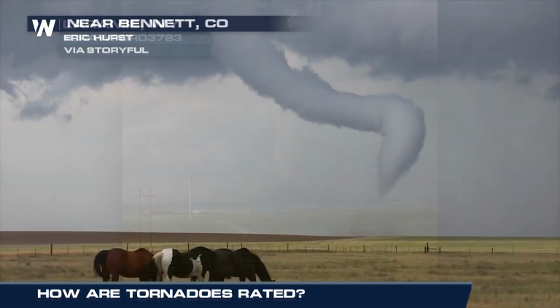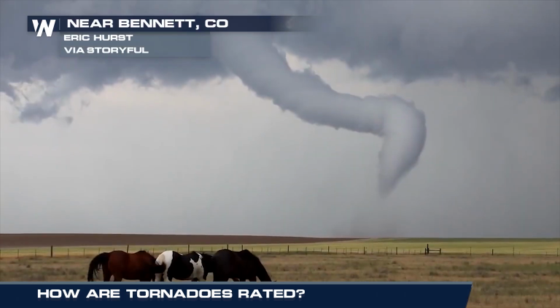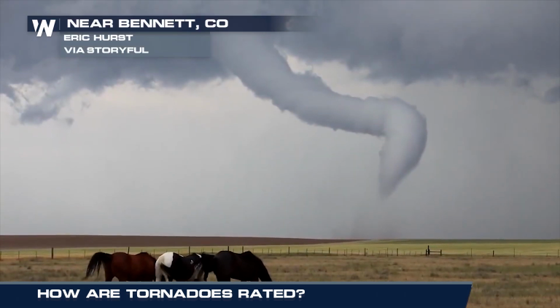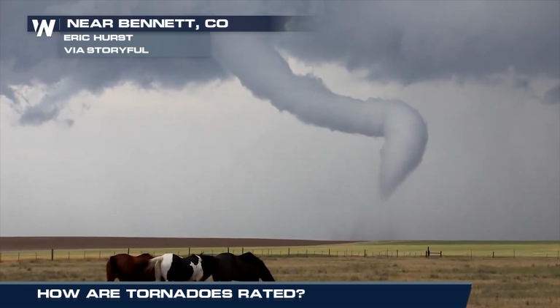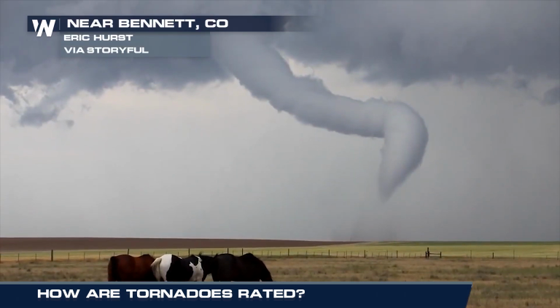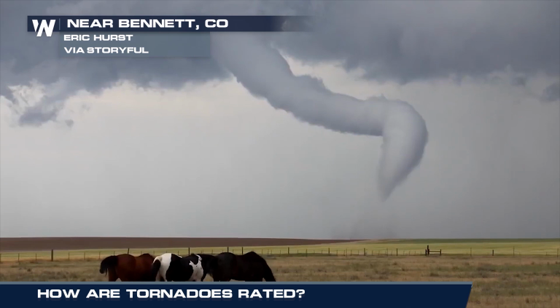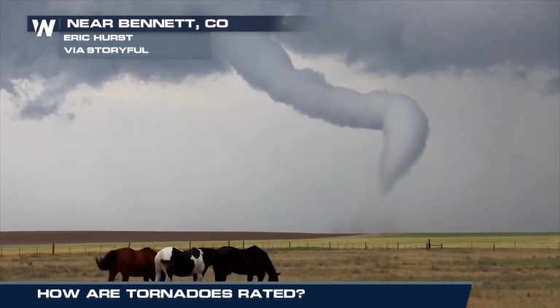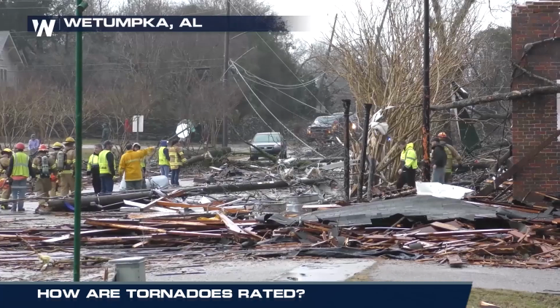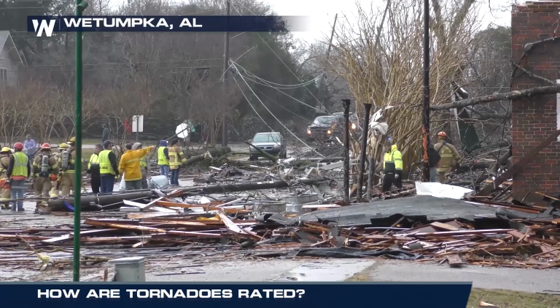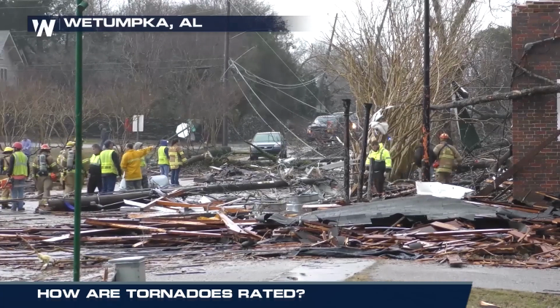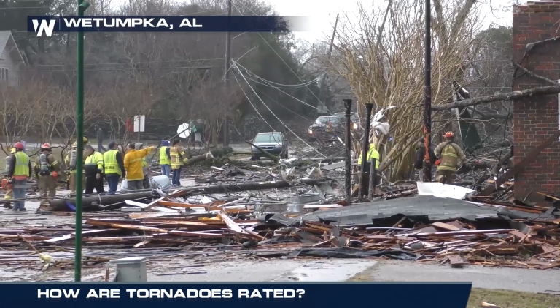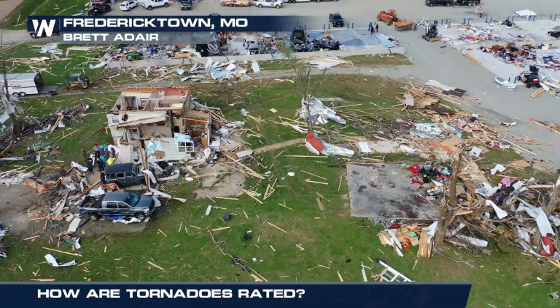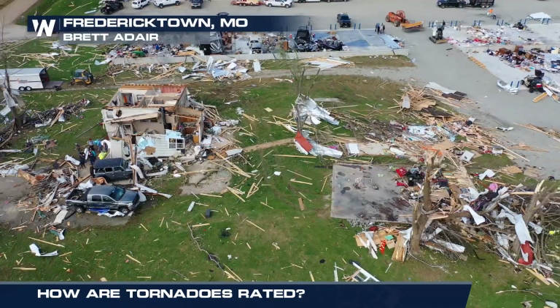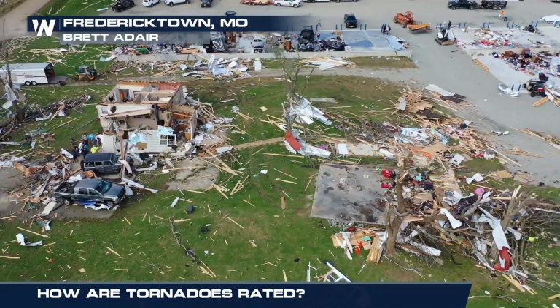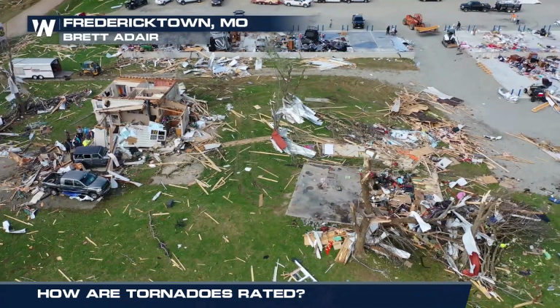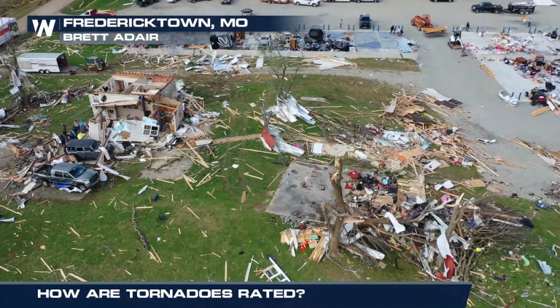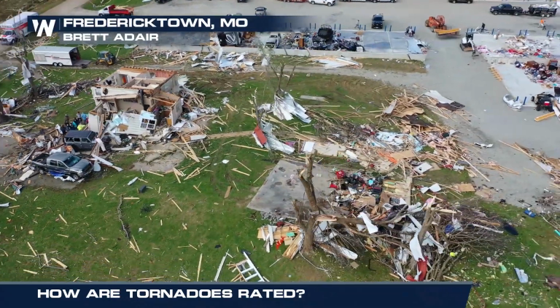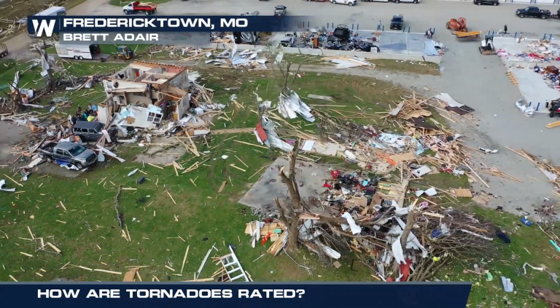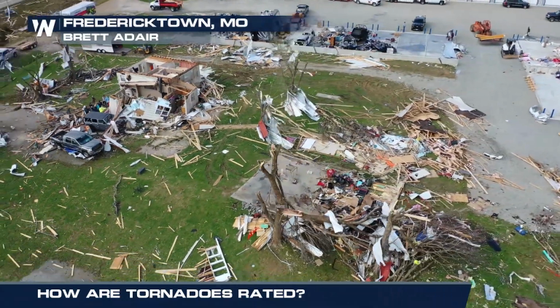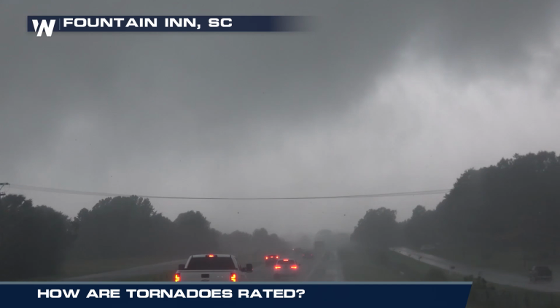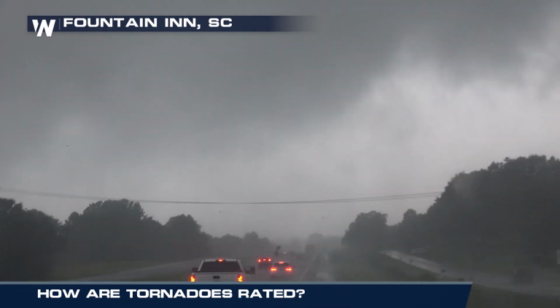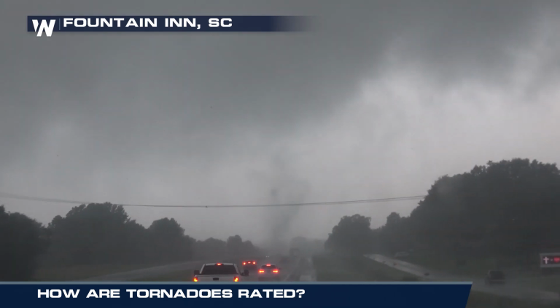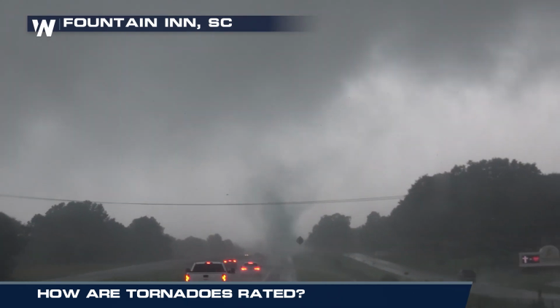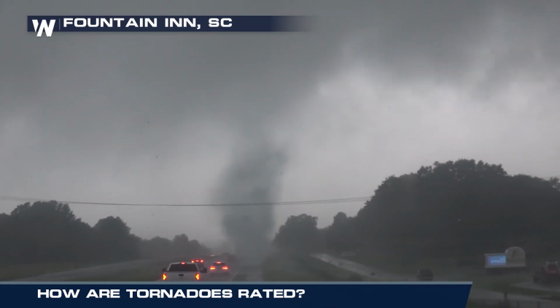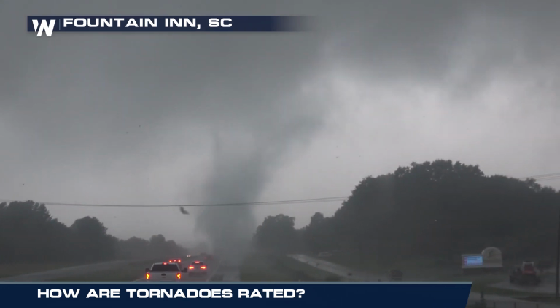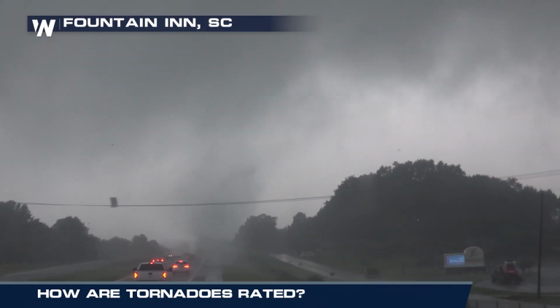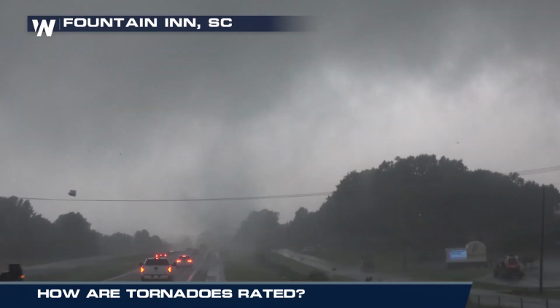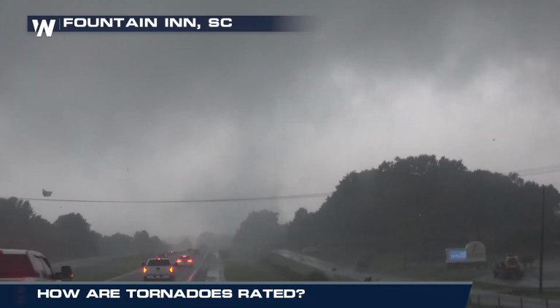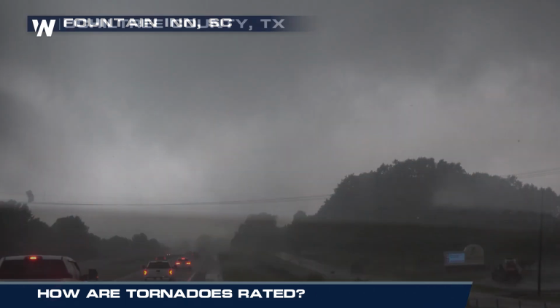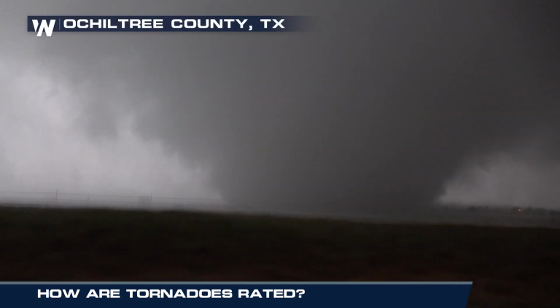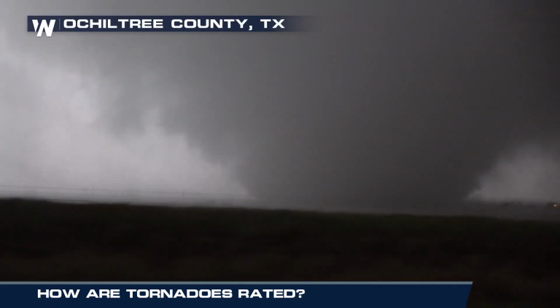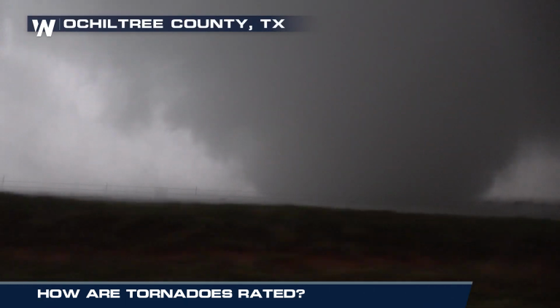Now what kind of tornado will we see? The aftermath of a tornado is what we use to determine its rating, and the scale we use is the Enhanced Fujita scale, or EF for short.